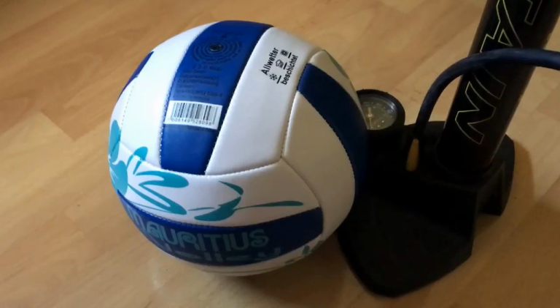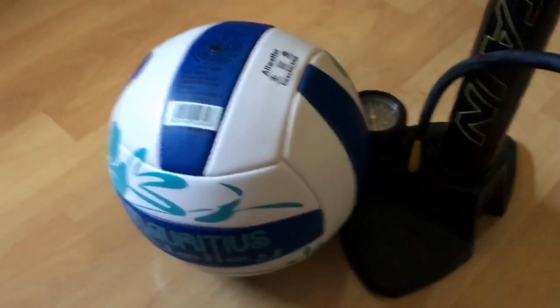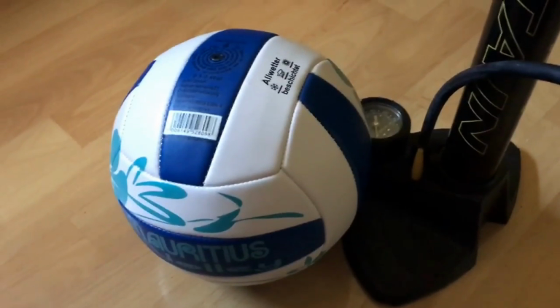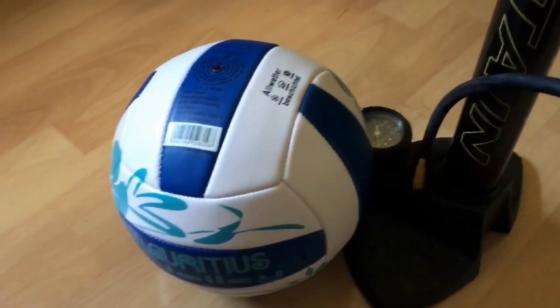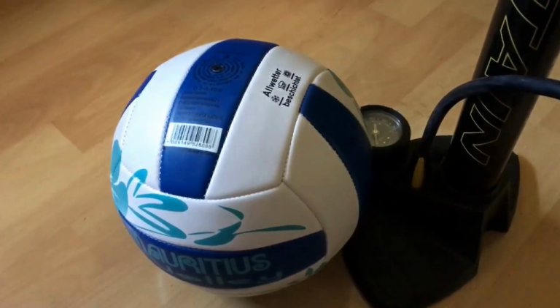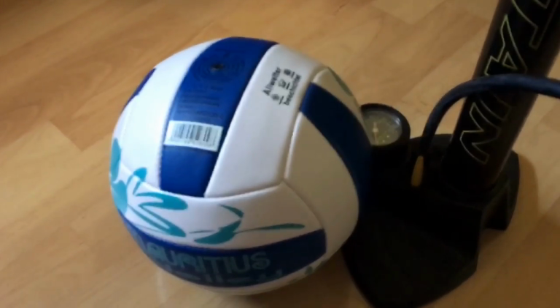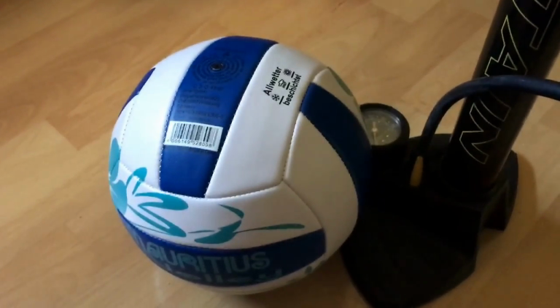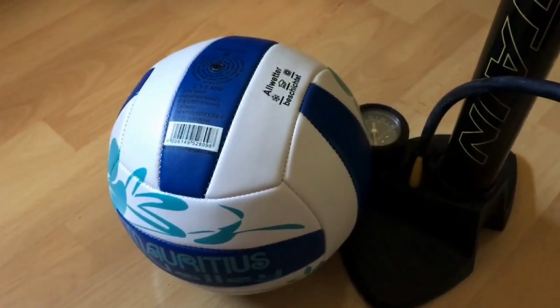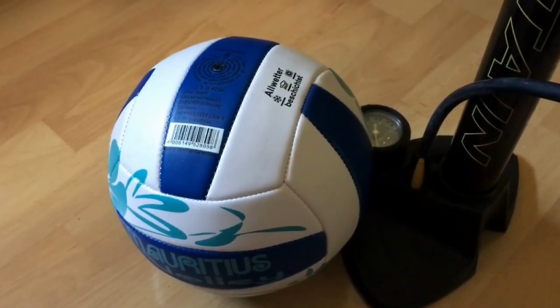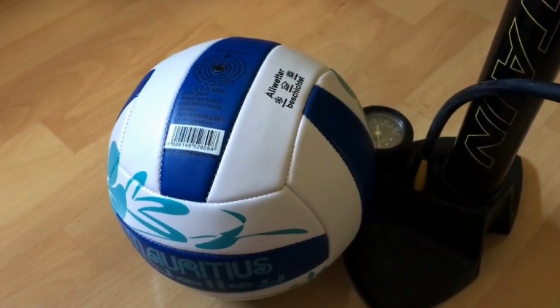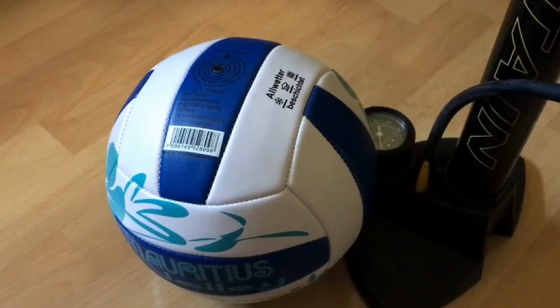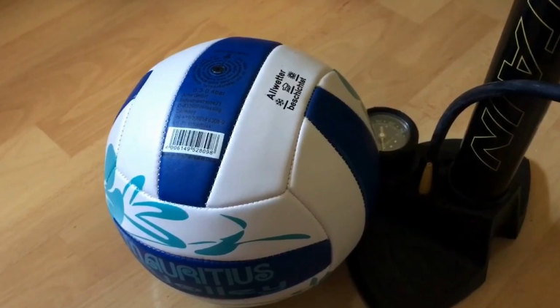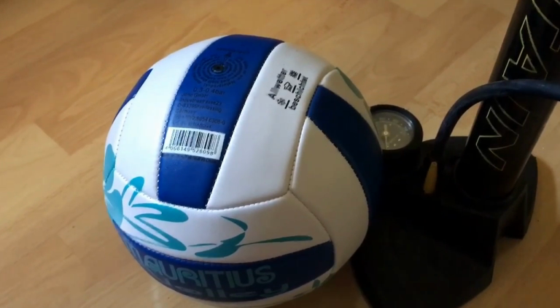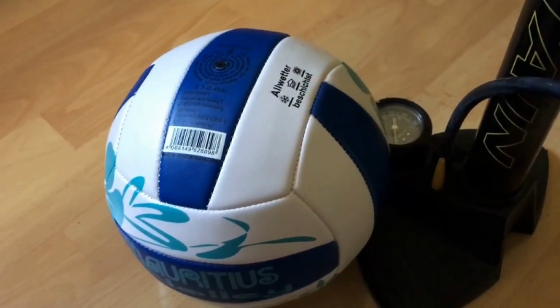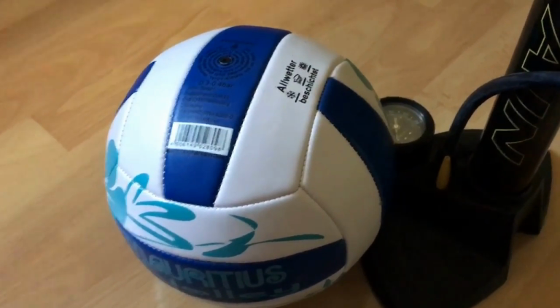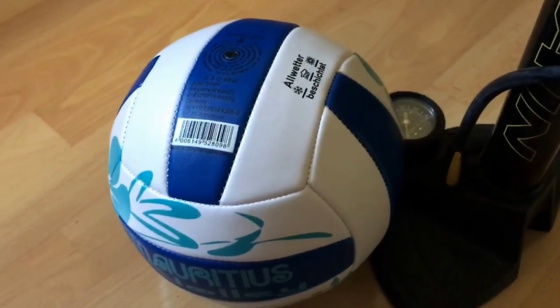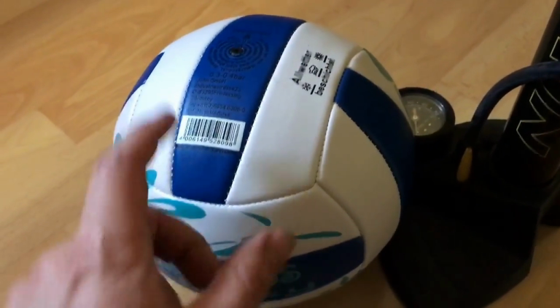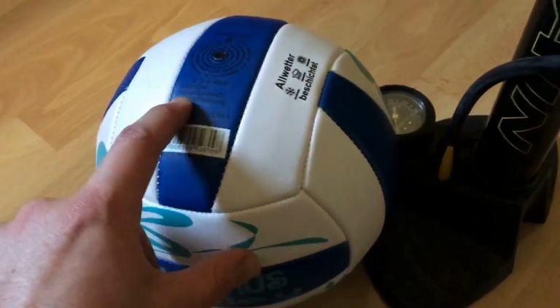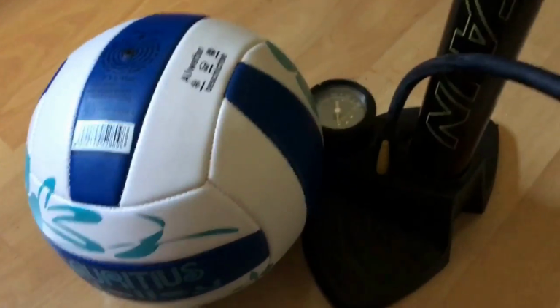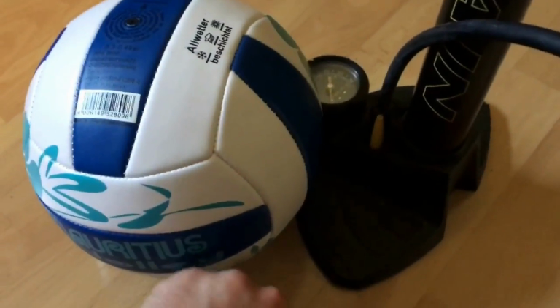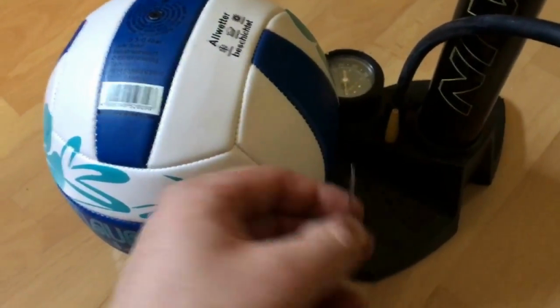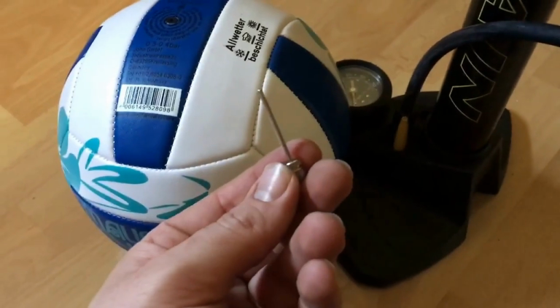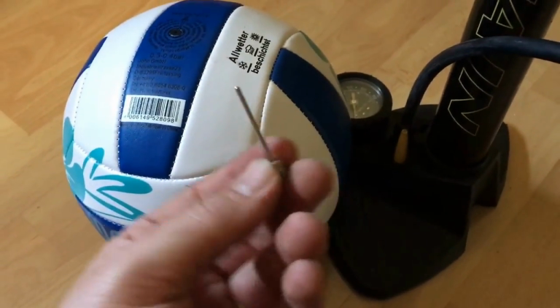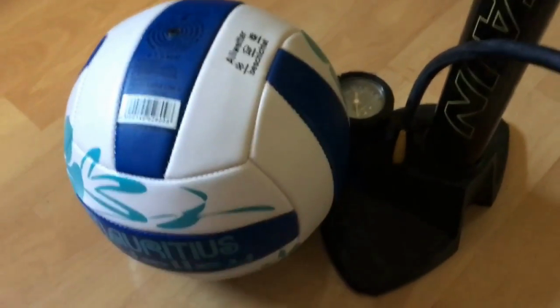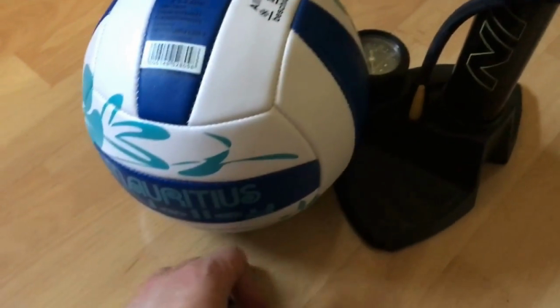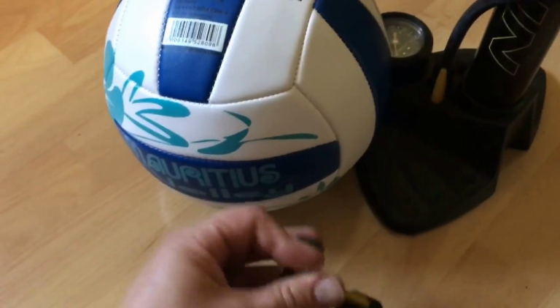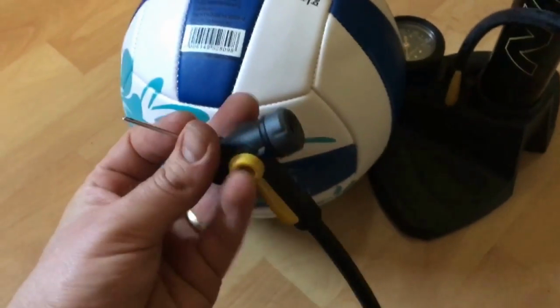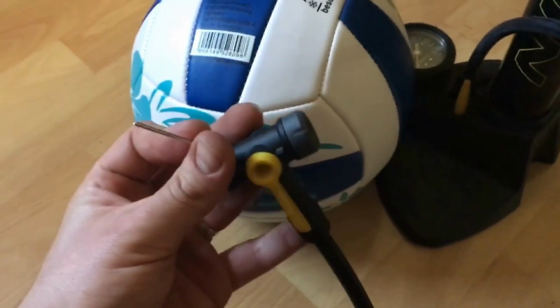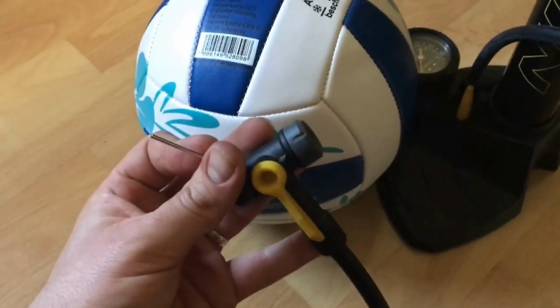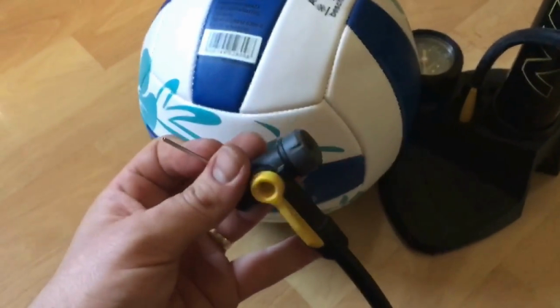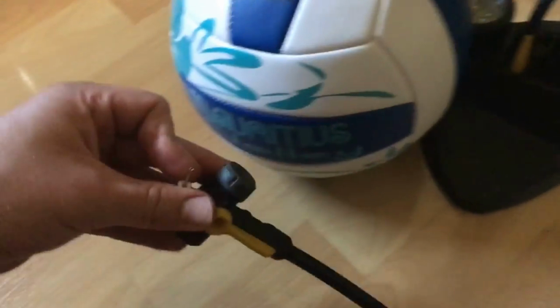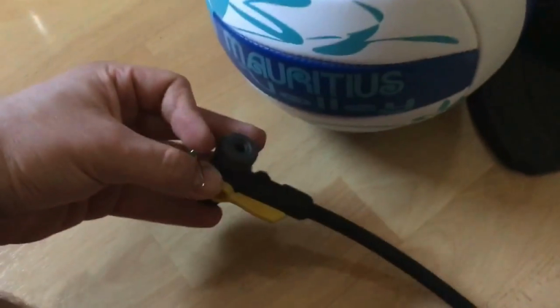Hello, today I'm going to show you how to pump up a volleyball. We will need a volleyball, a needle adapter, and a pump. Okay, let's start.